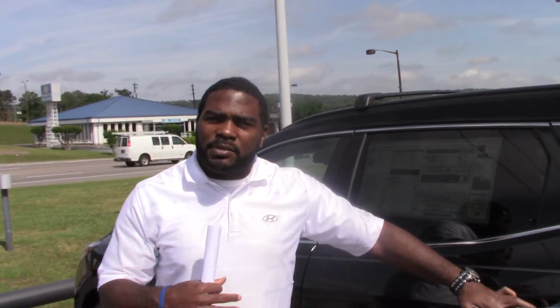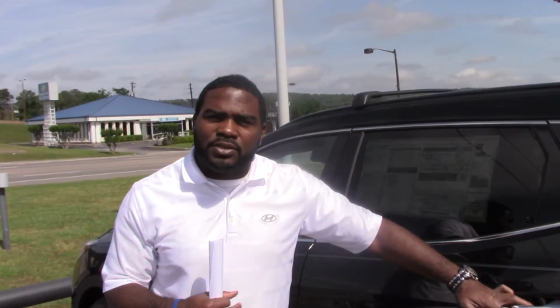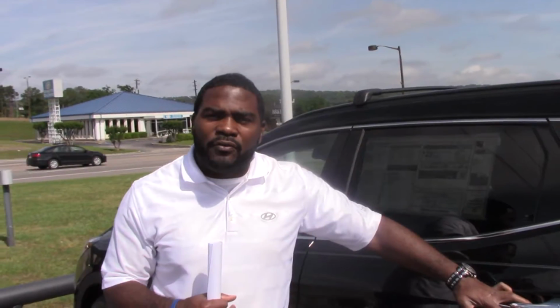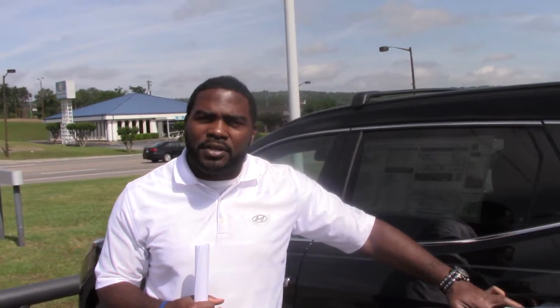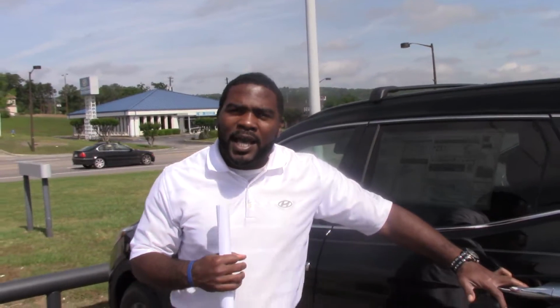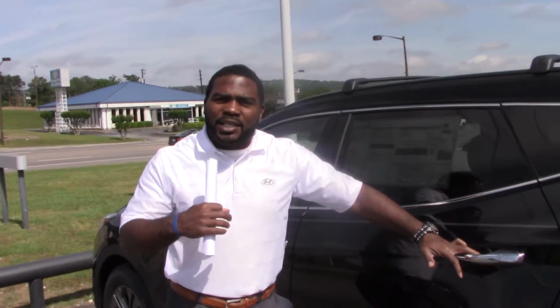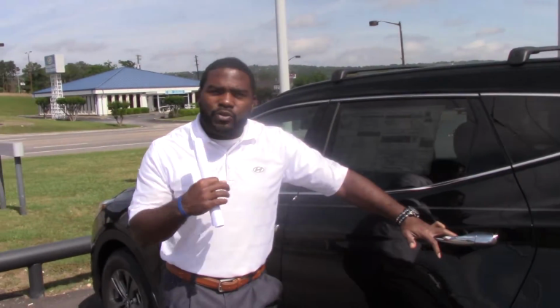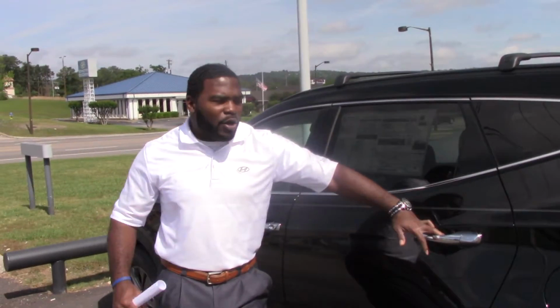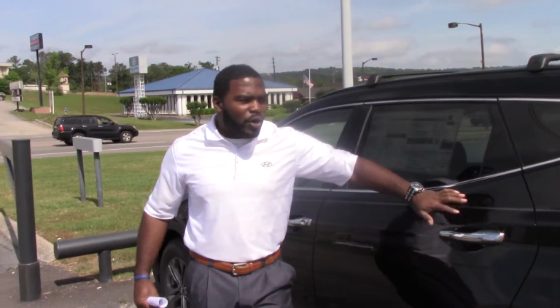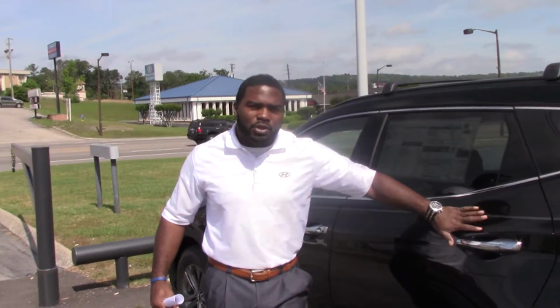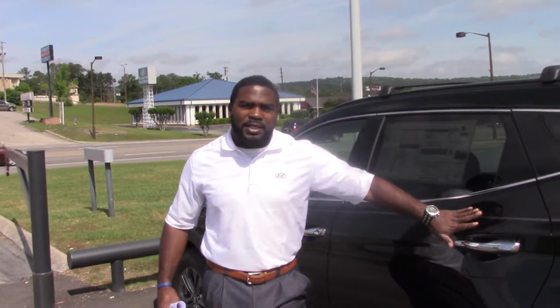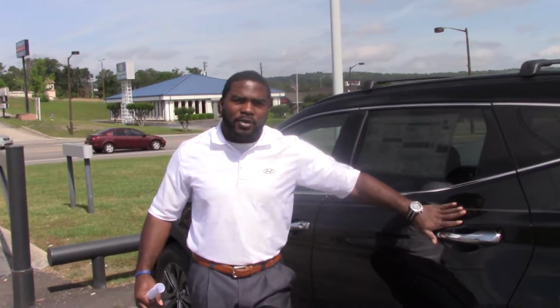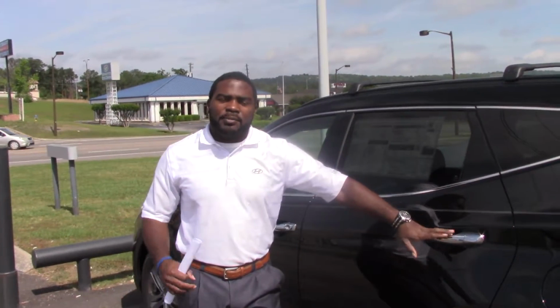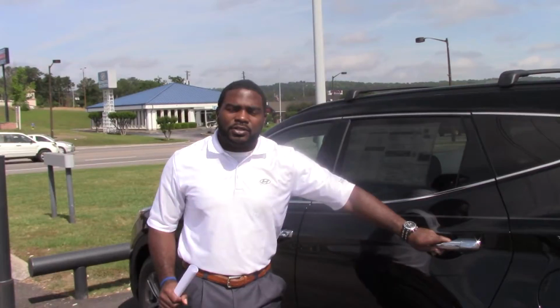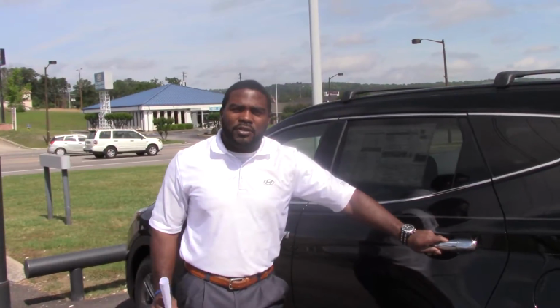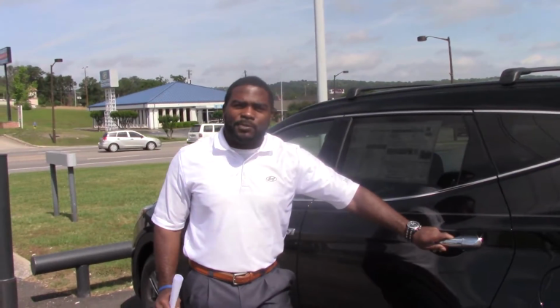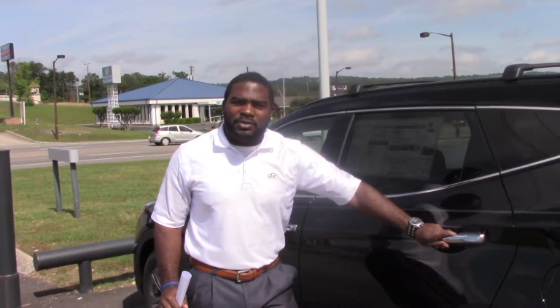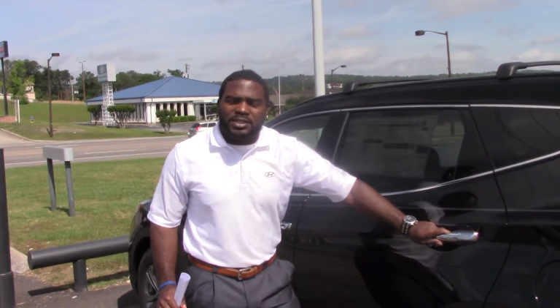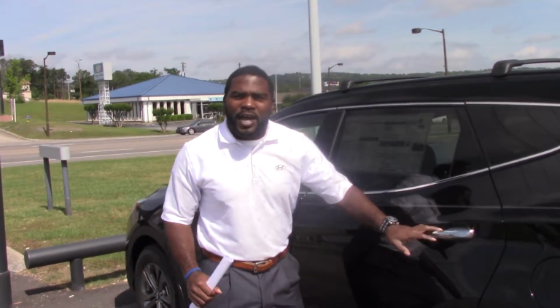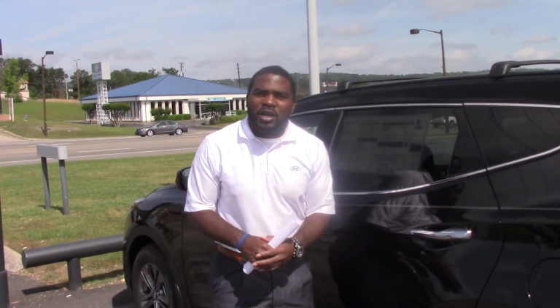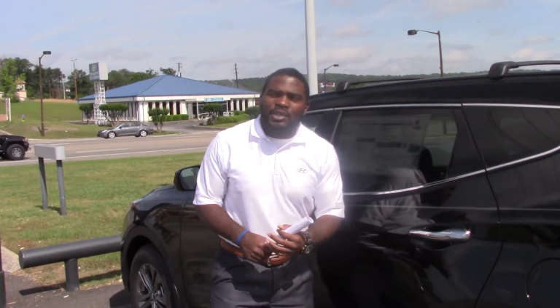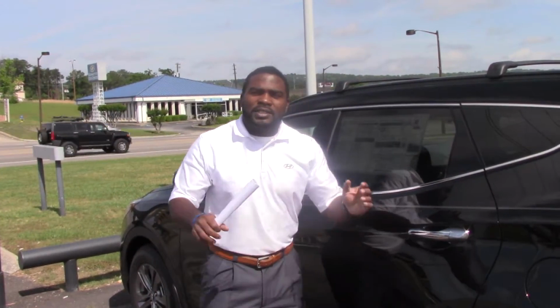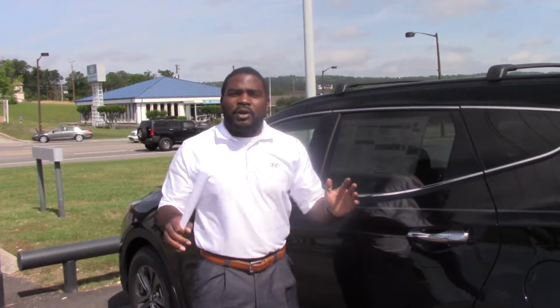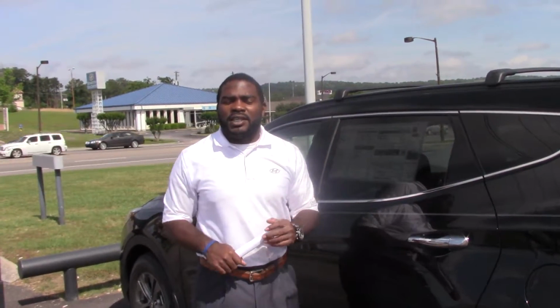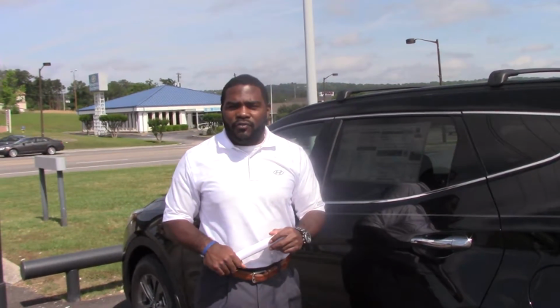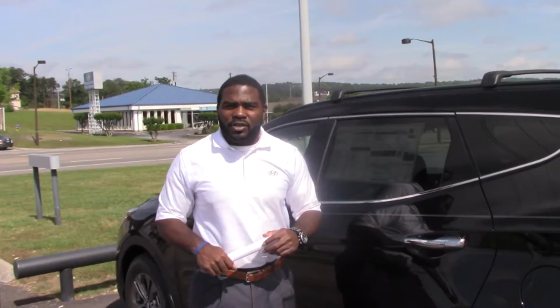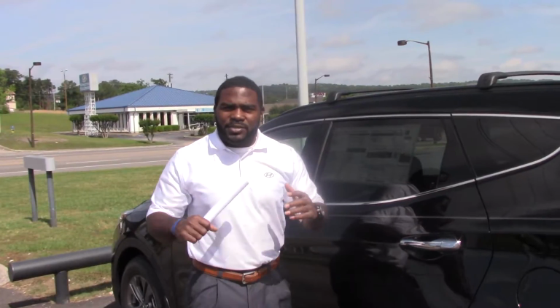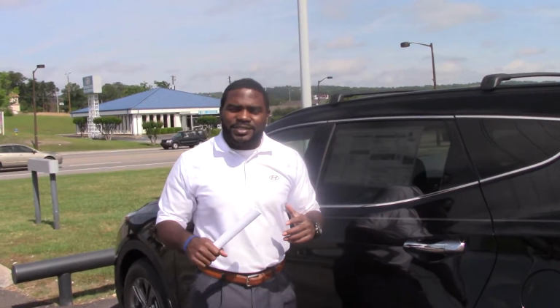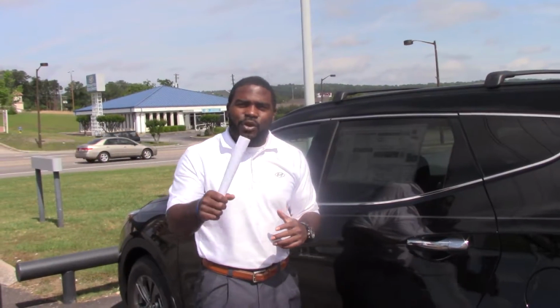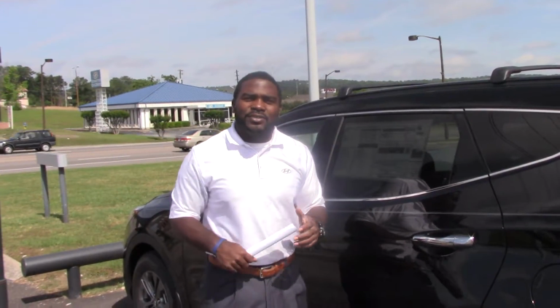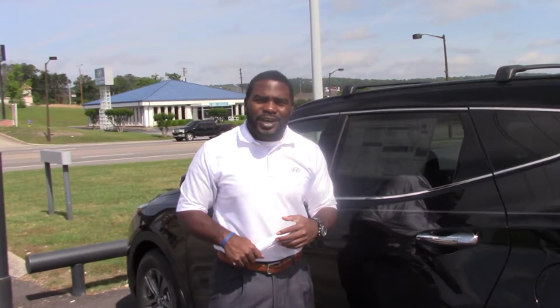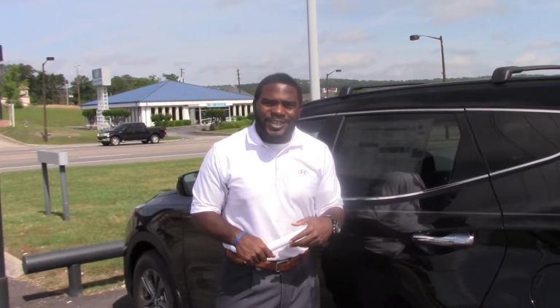So please give me a call. We got some incentives going on for the month of May — I can get you a great deal on this car that you selected. Give me a call: 205-380-6250, again 380-6250. Again, I'm Jay Johnson. I look forward to hearing from you. Thank you.